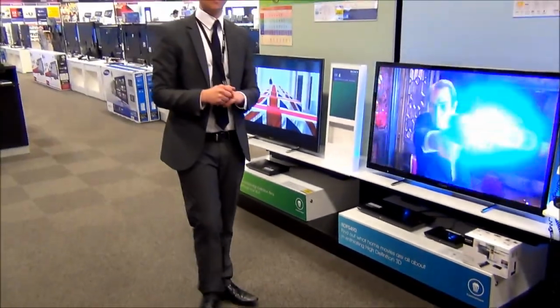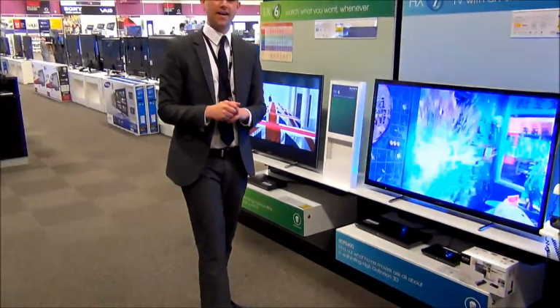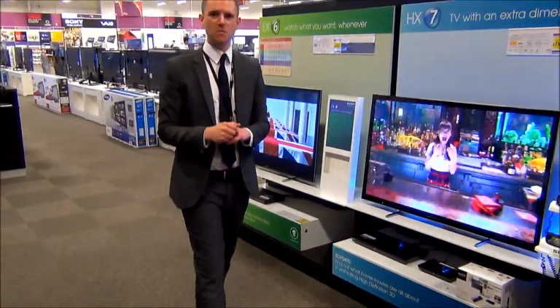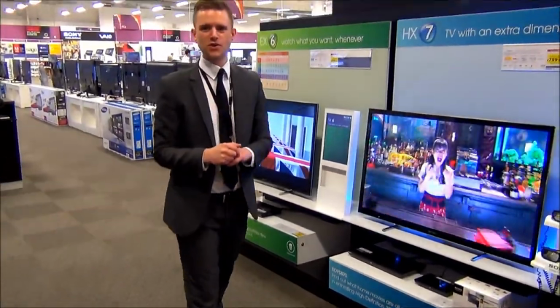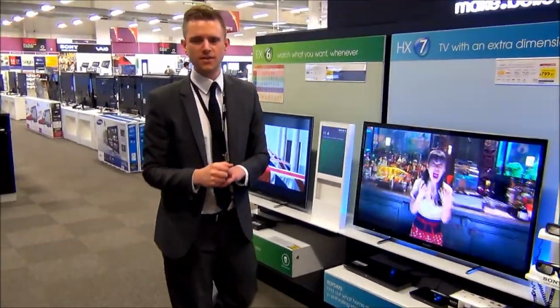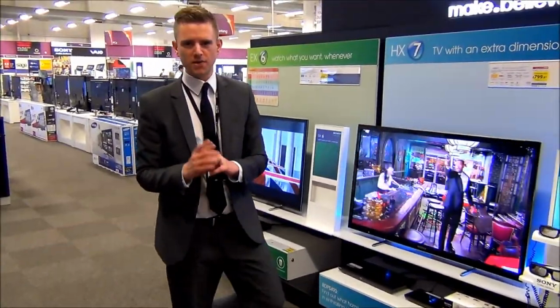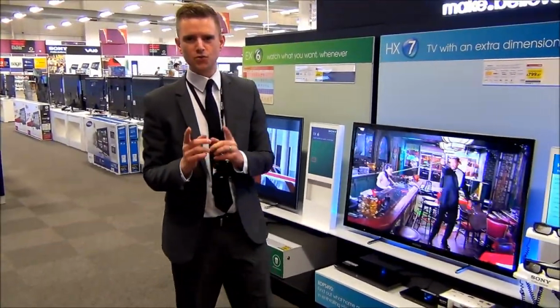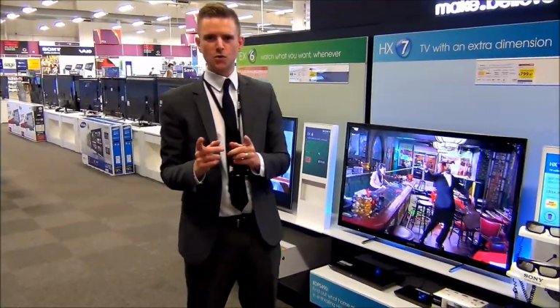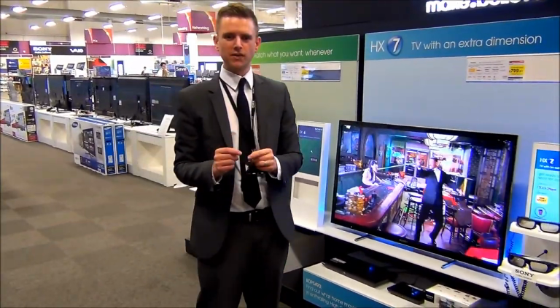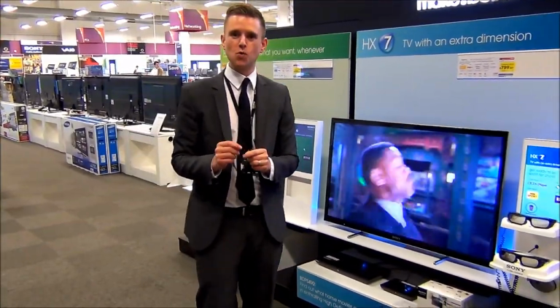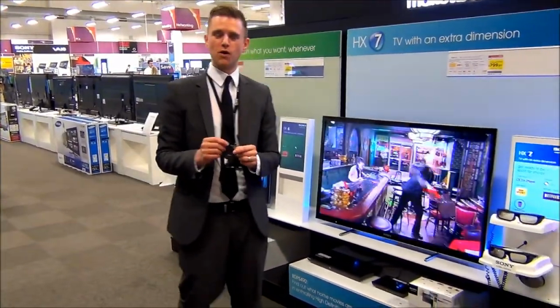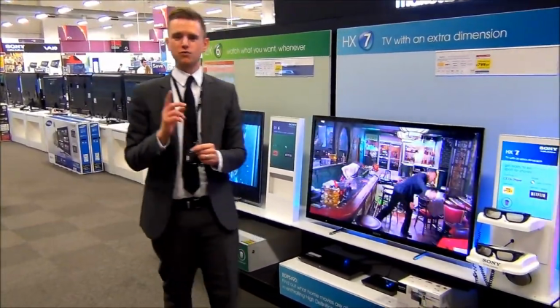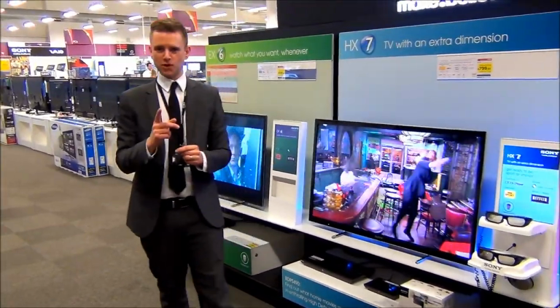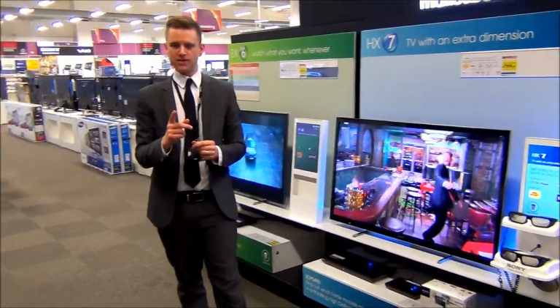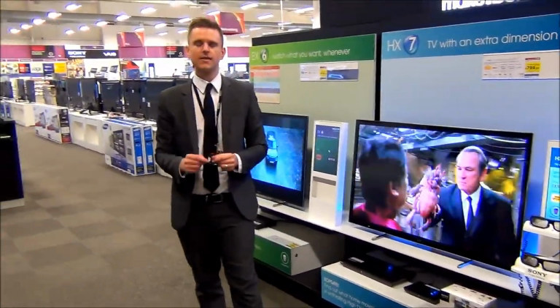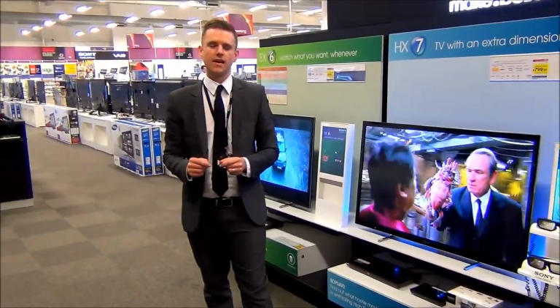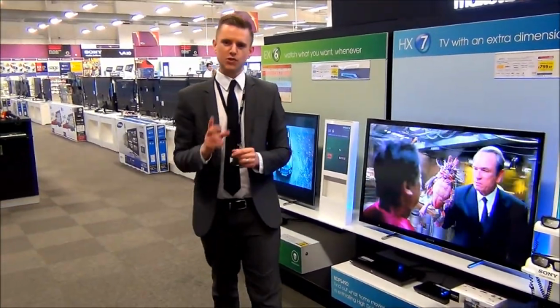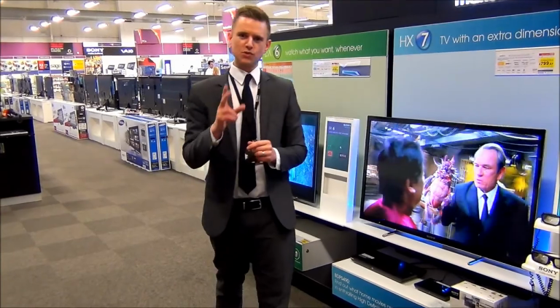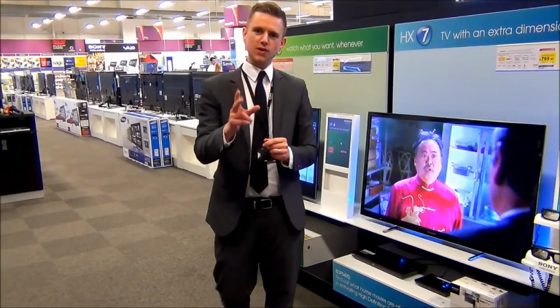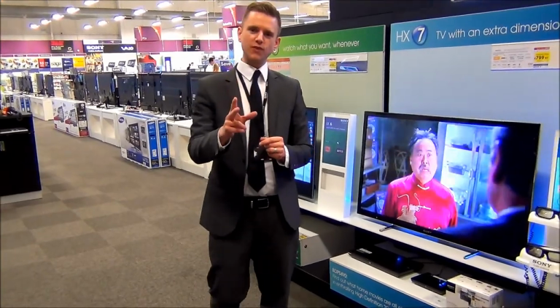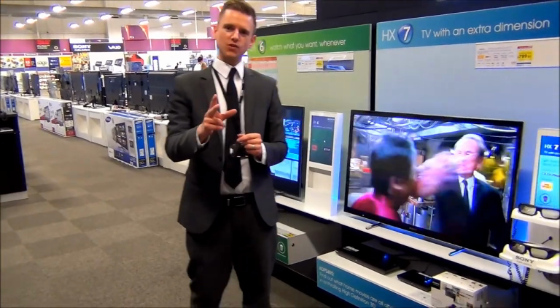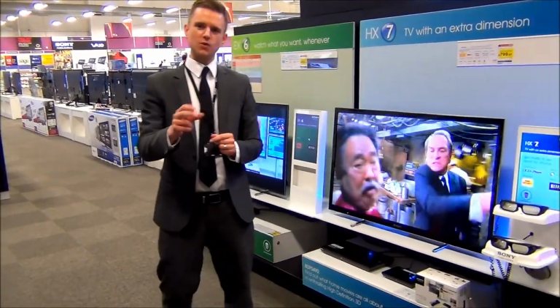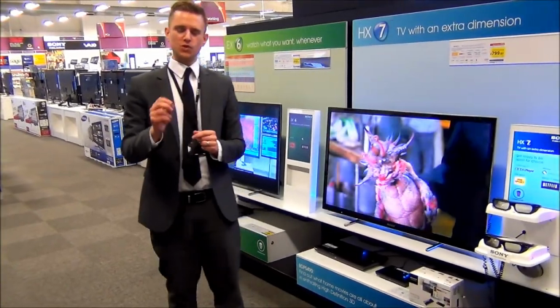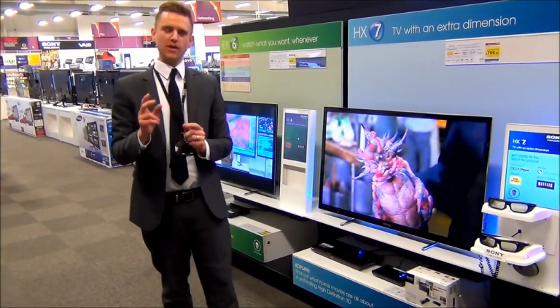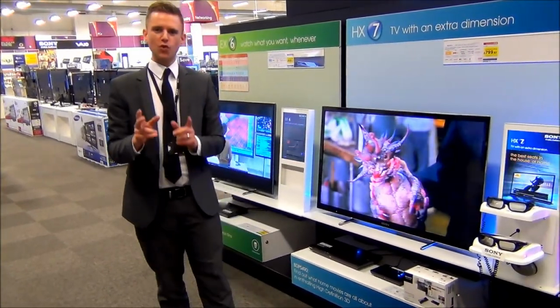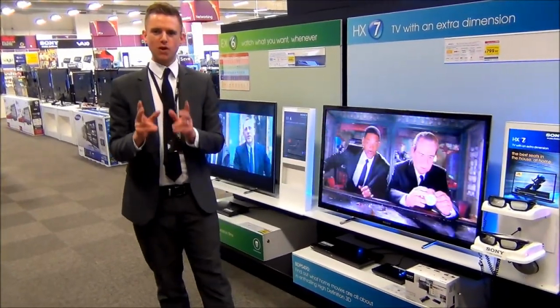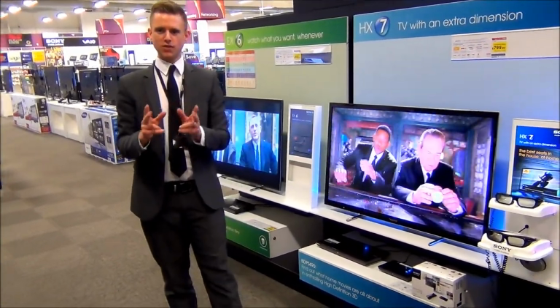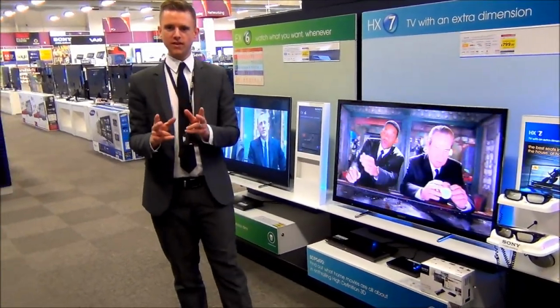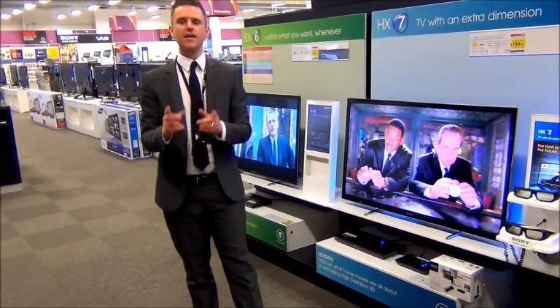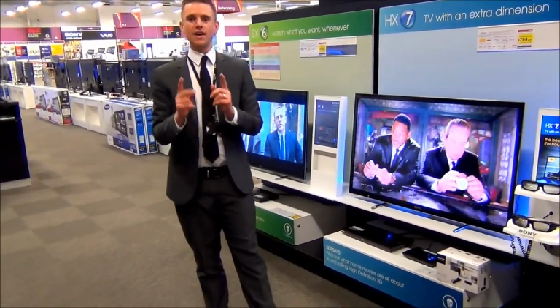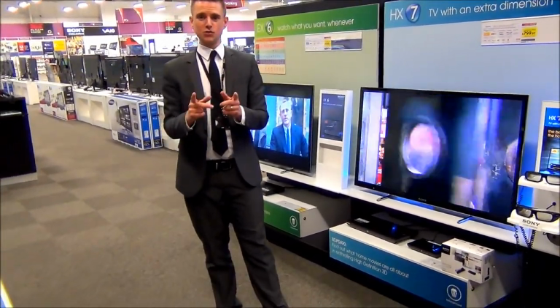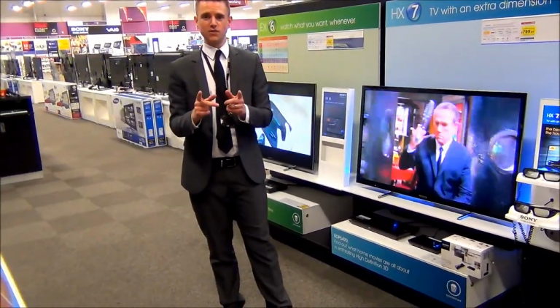Hi, I'm Chris and I'm here to talk to you about the Google Box from Sony. I'm going to show you some unique features which will make your smart TV even smarter.